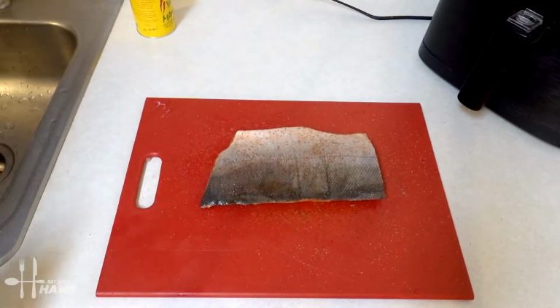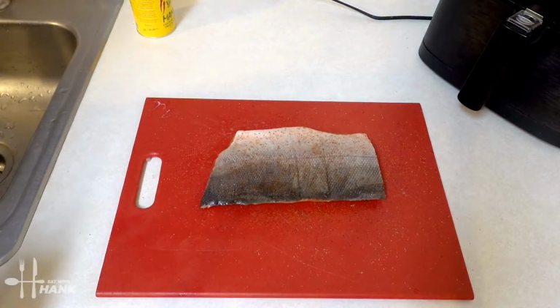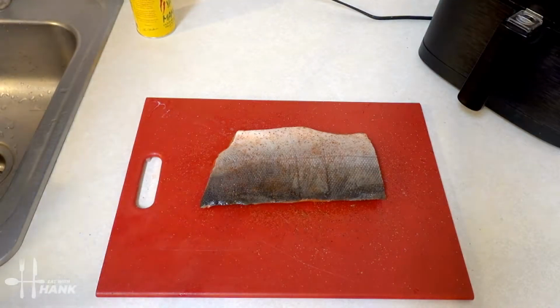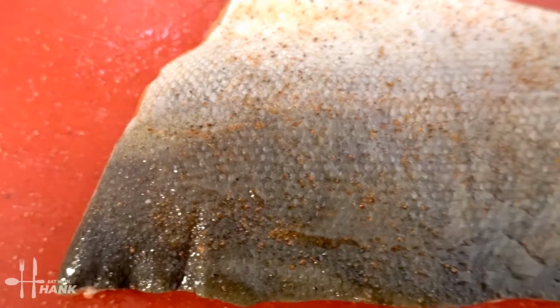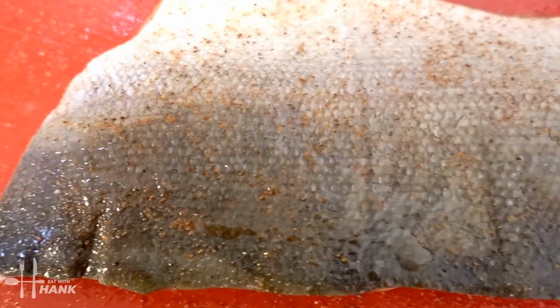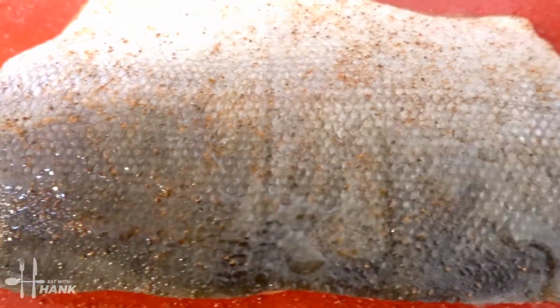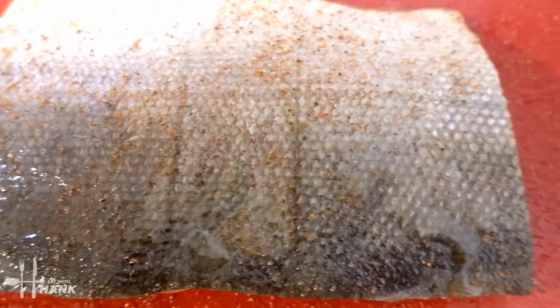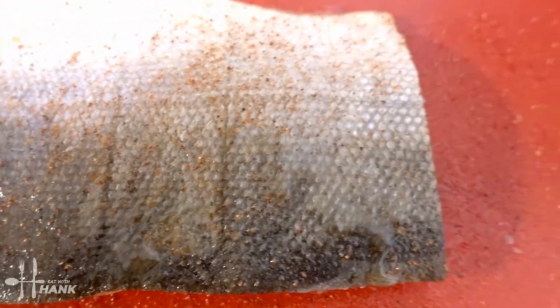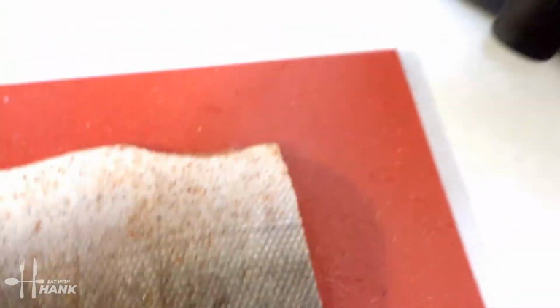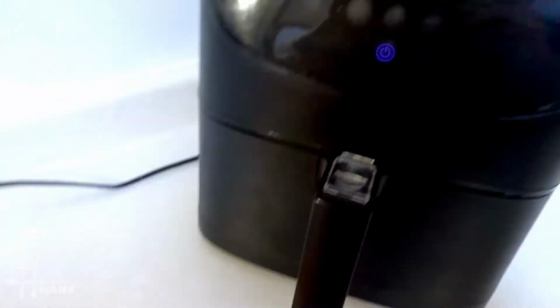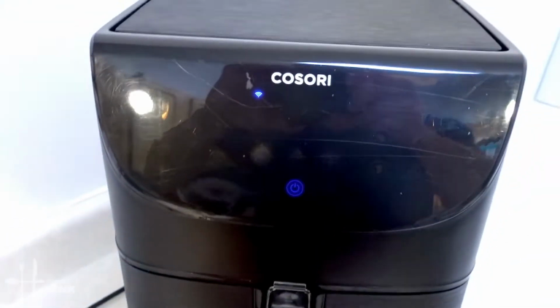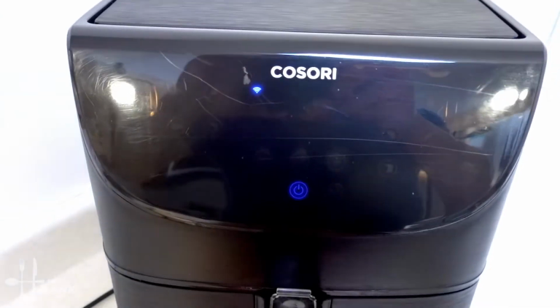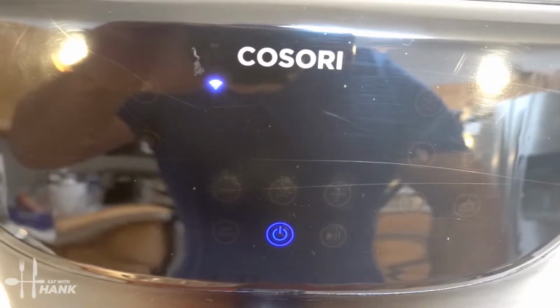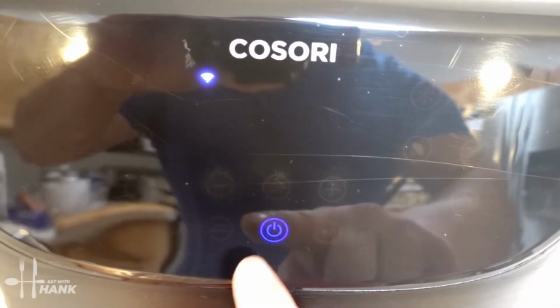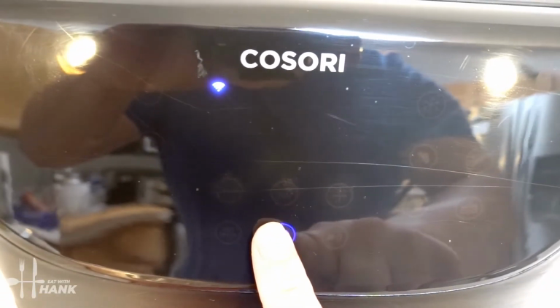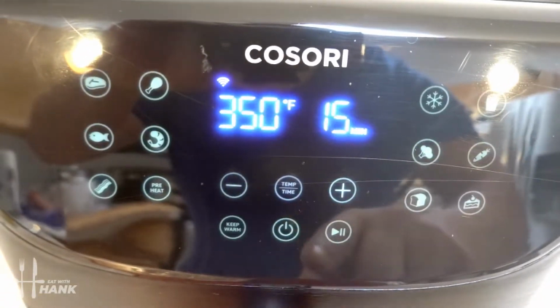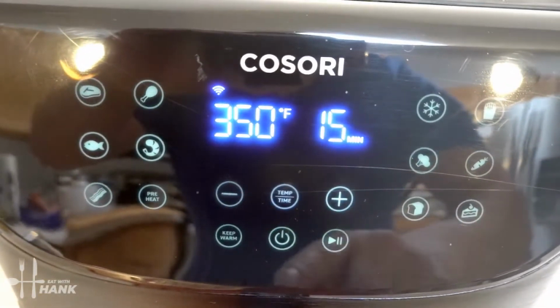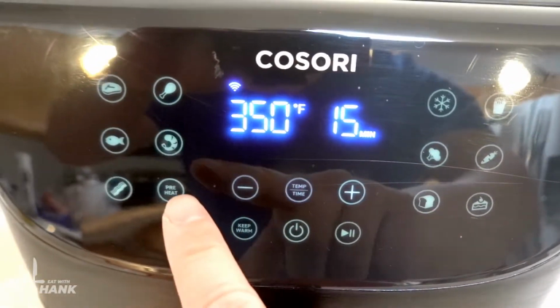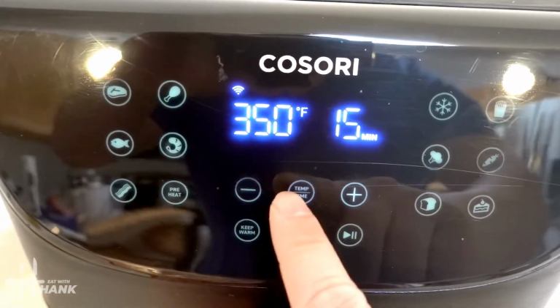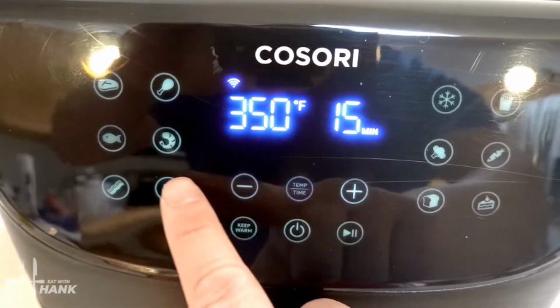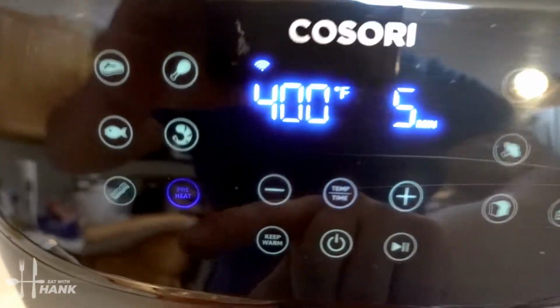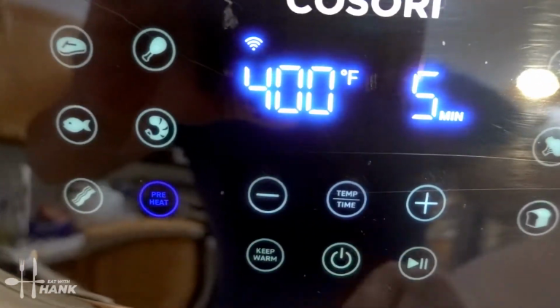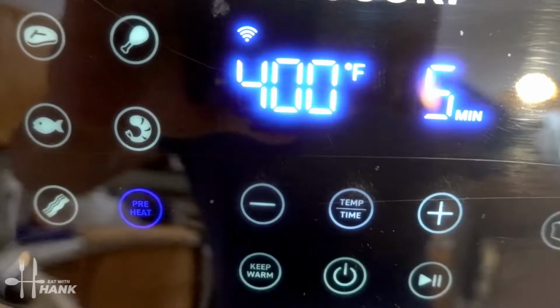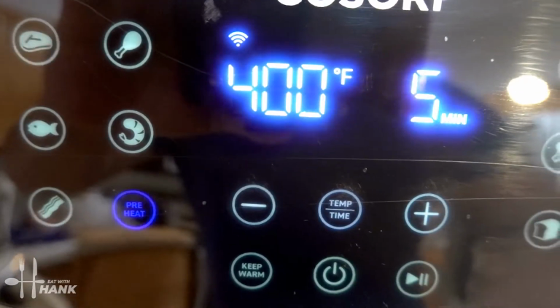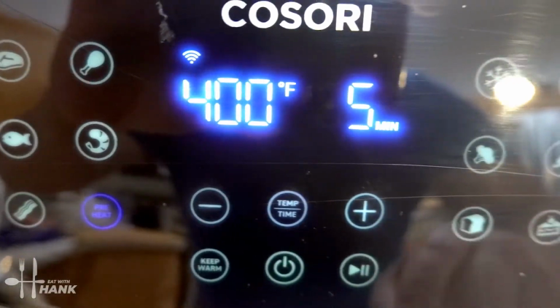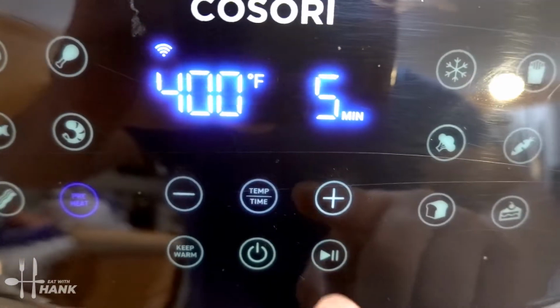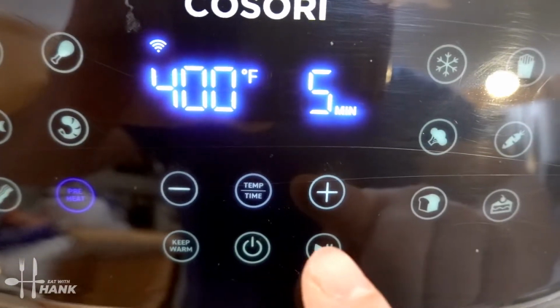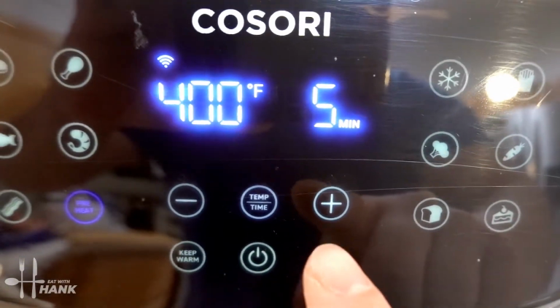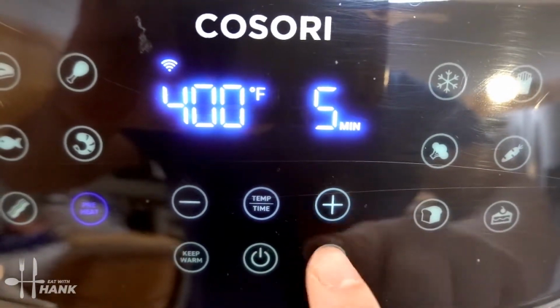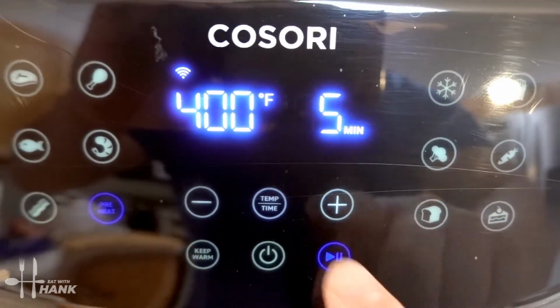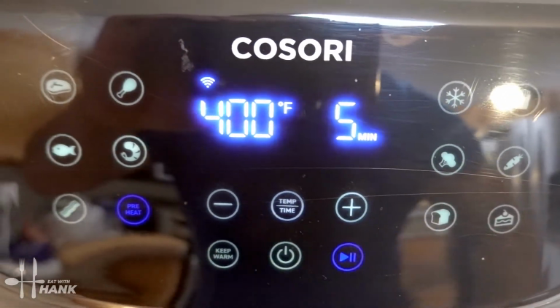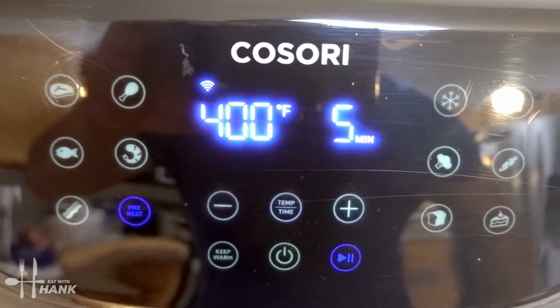And we're set. This is what it looks like before we put it in. Now let's preheat the air fryer. We're going to turn on the air fryer, push the preheat button, and preheat it to 400 degrees. We'll be back.